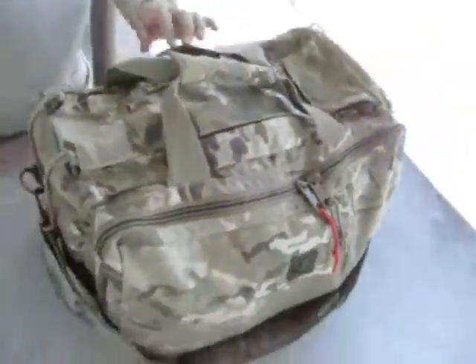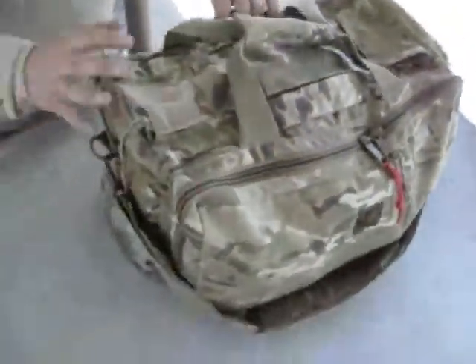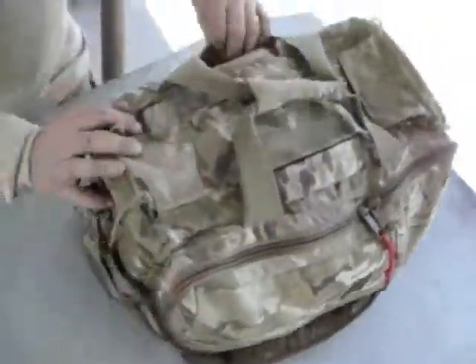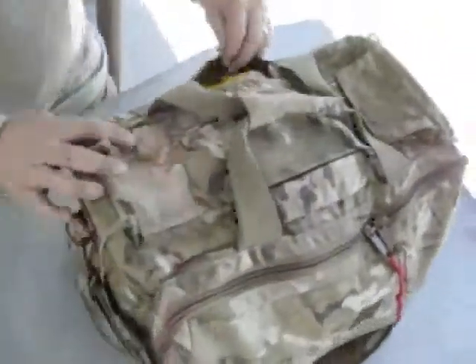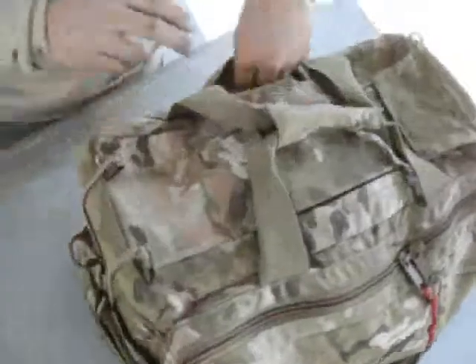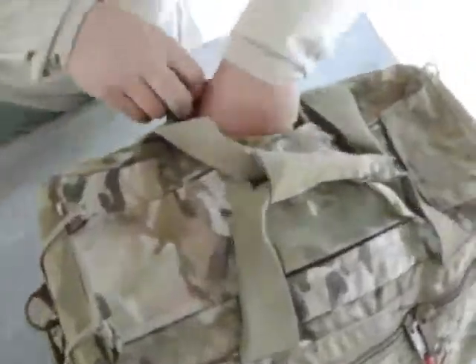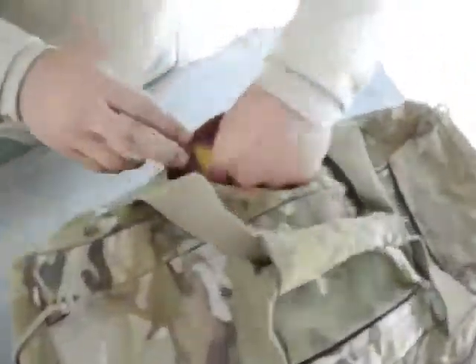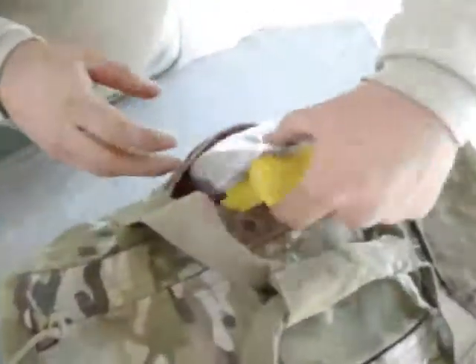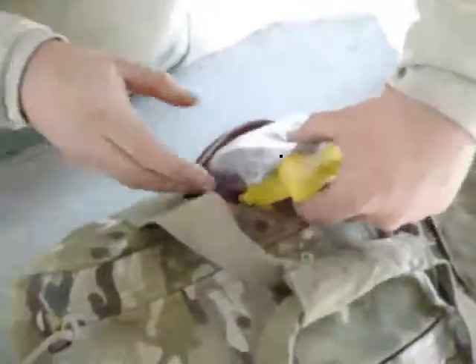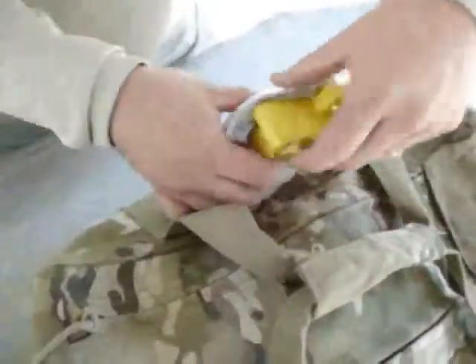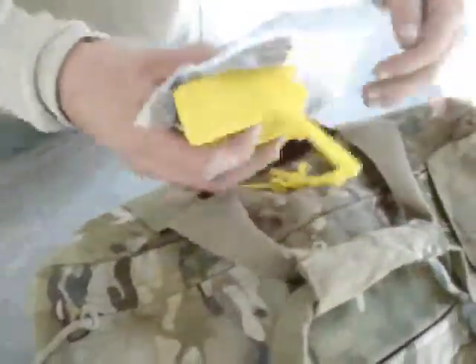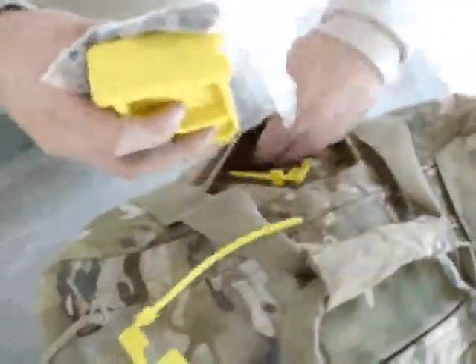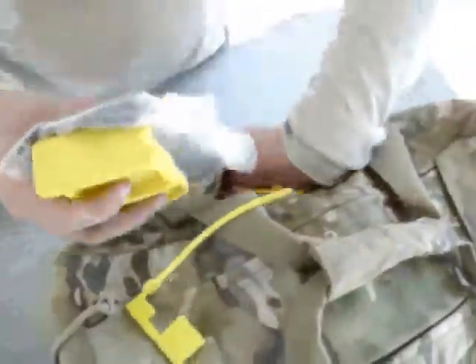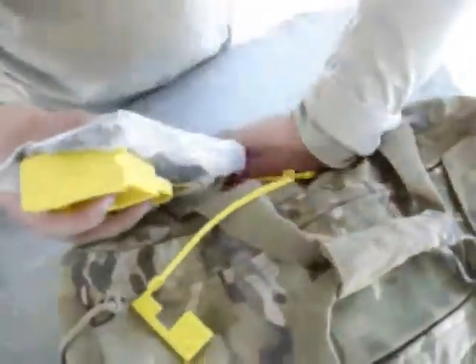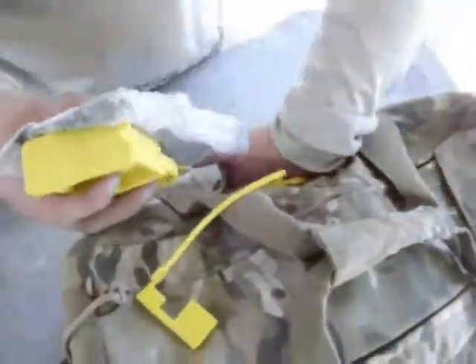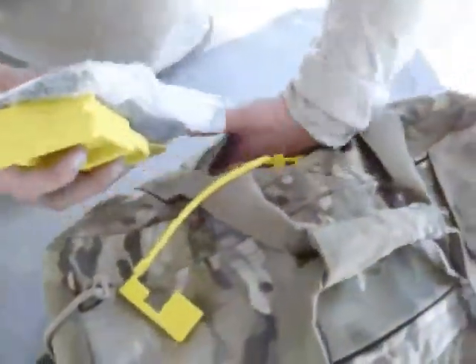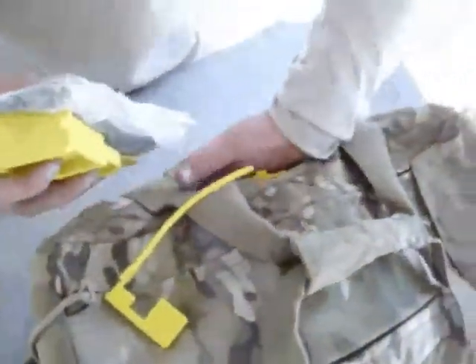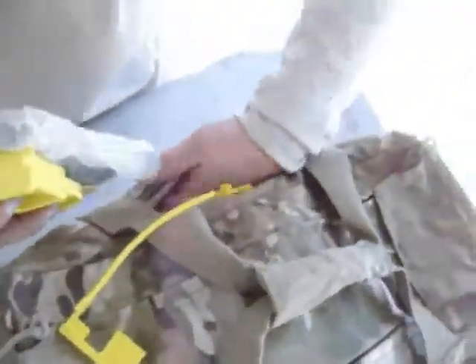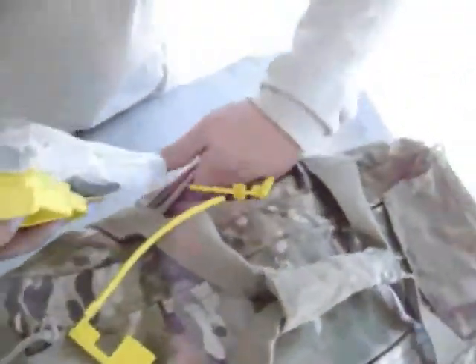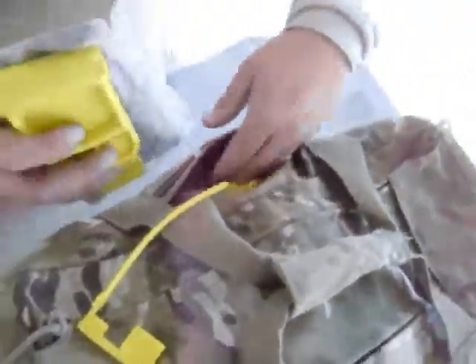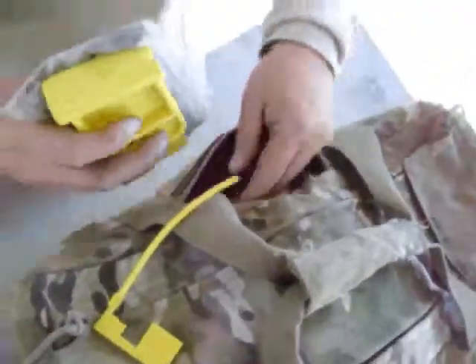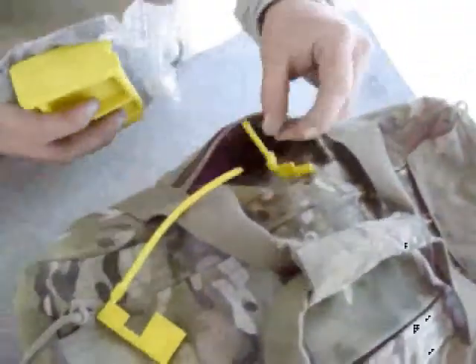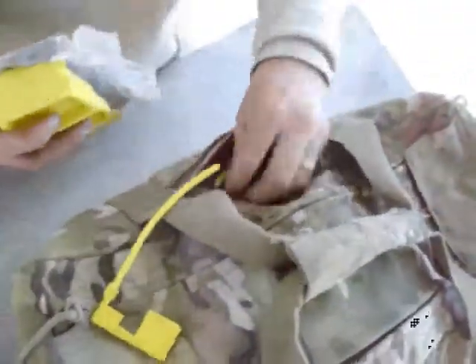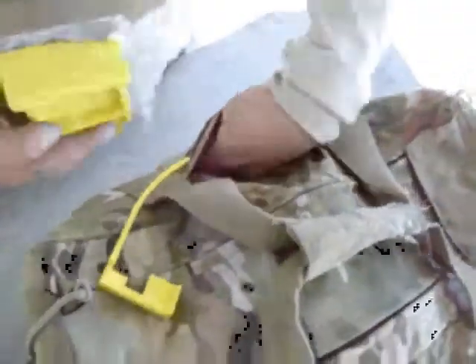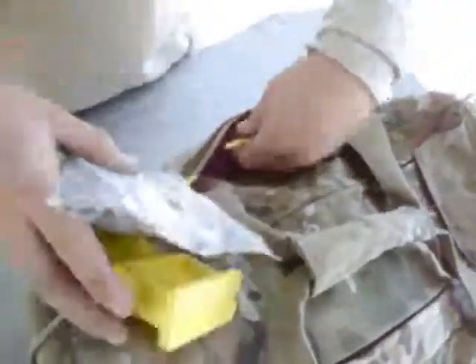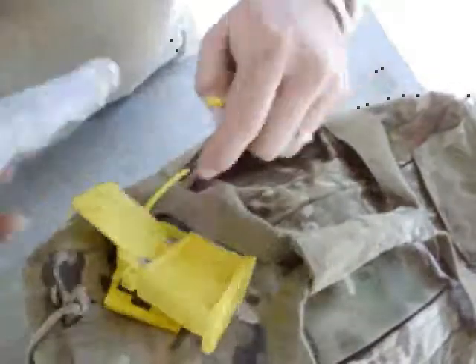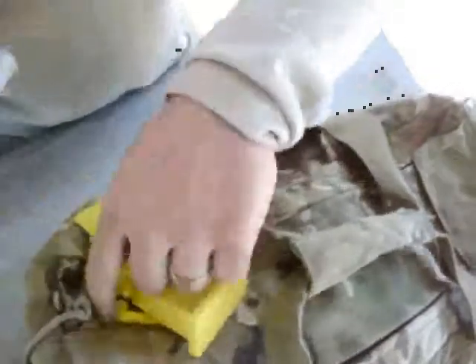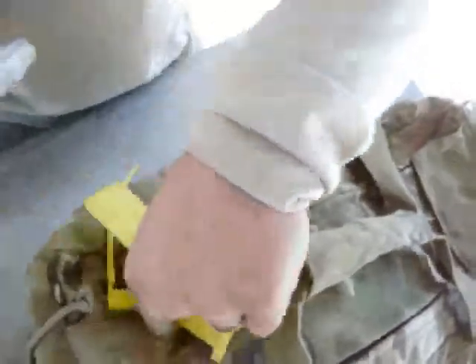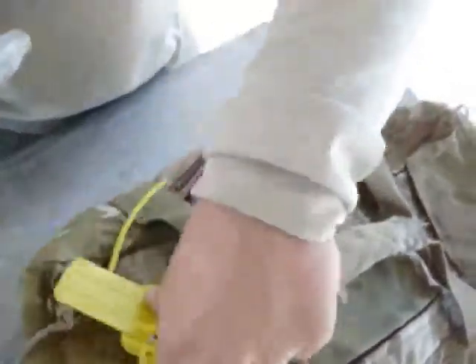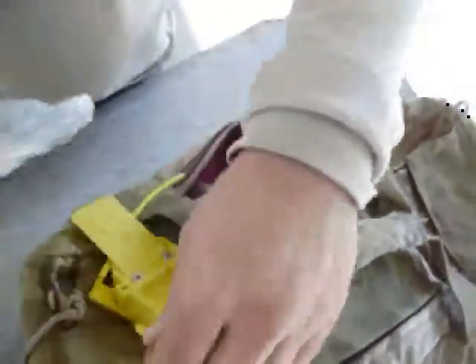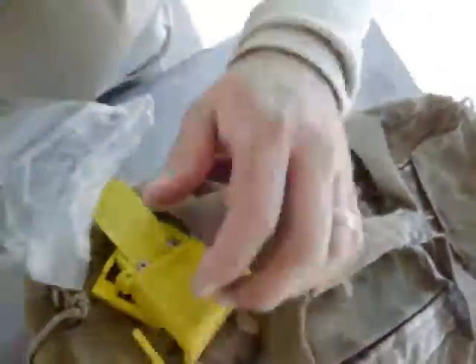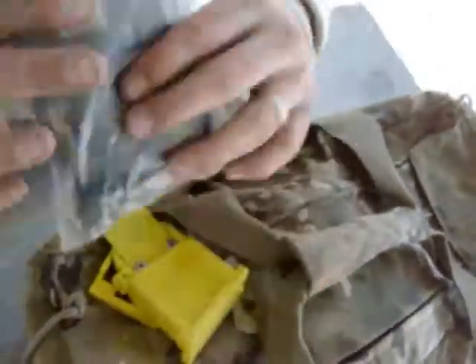There's an outside pocket here — just a little slip pocket — where I keep a couple of chamber flags for being at the range.